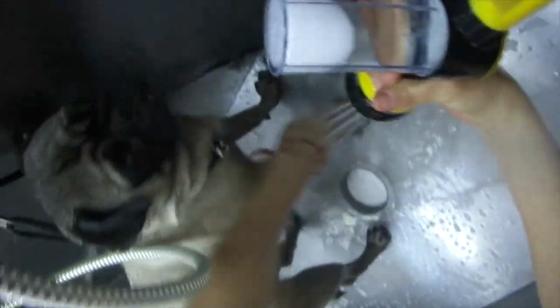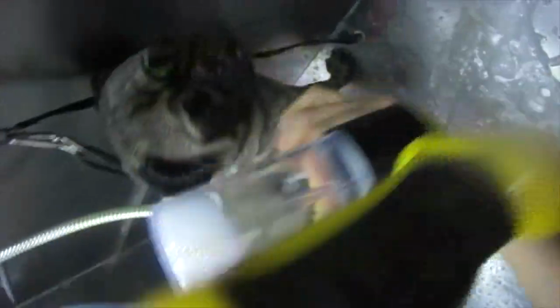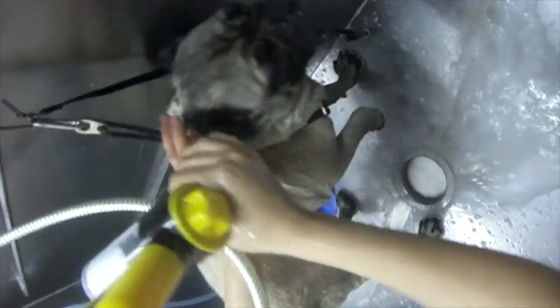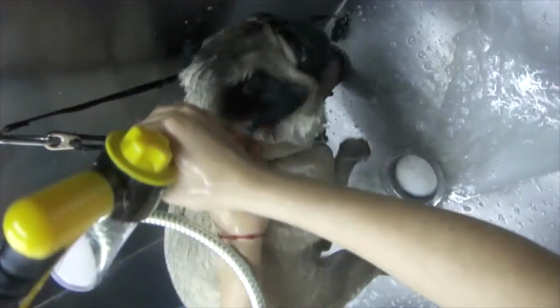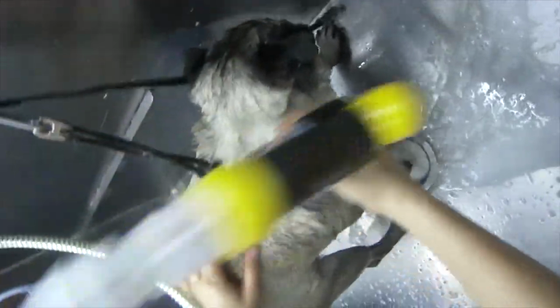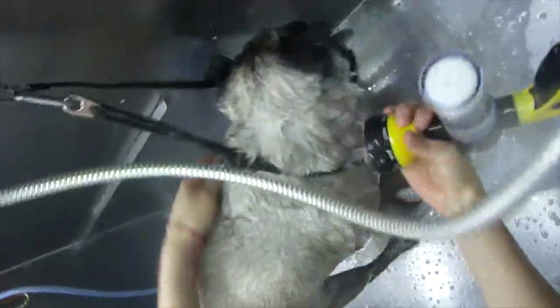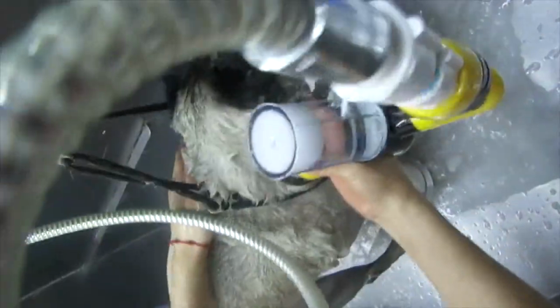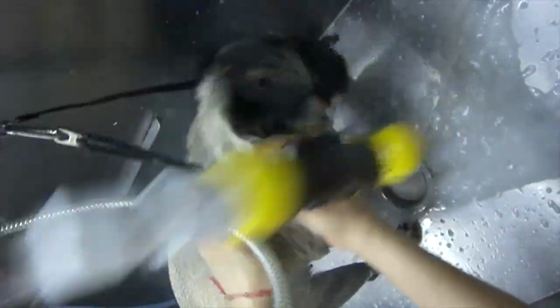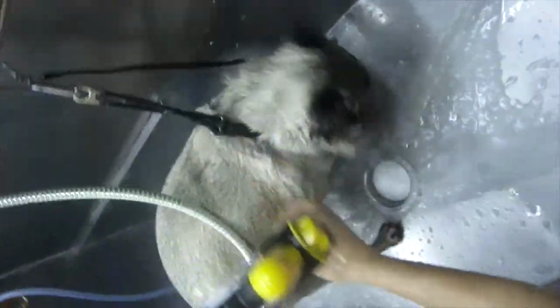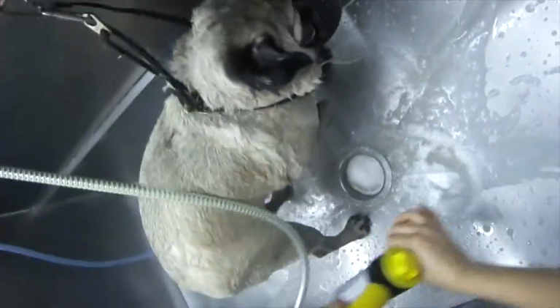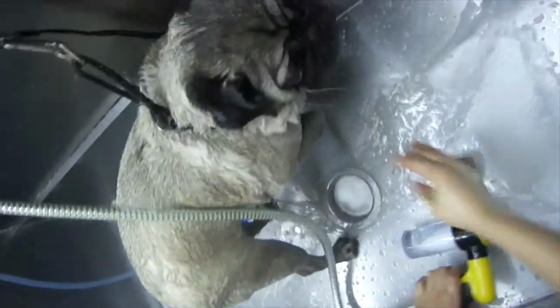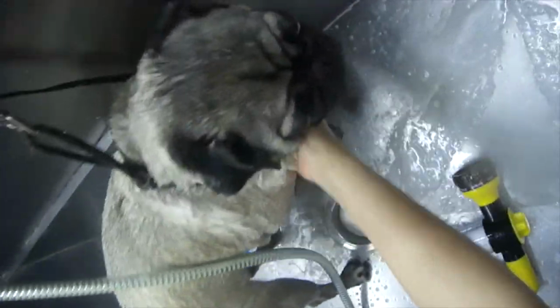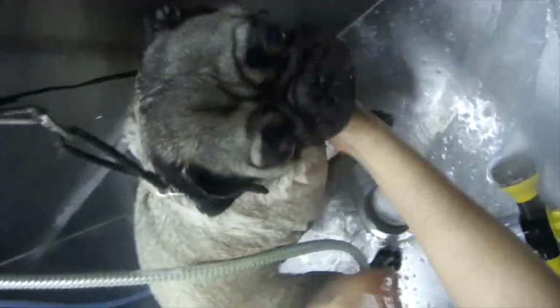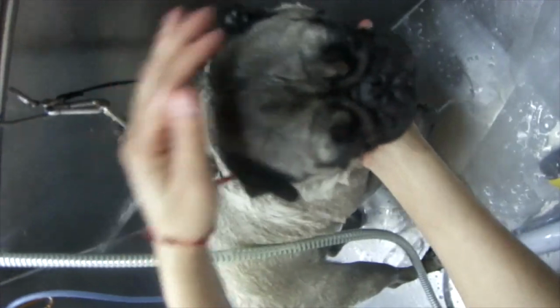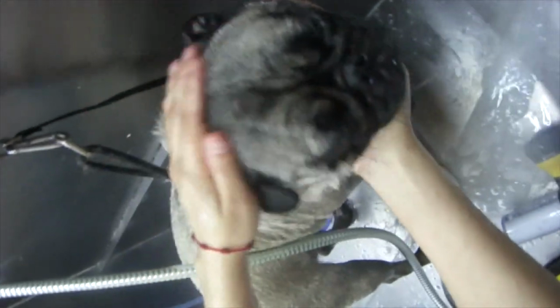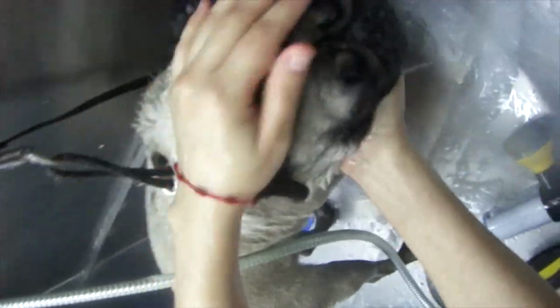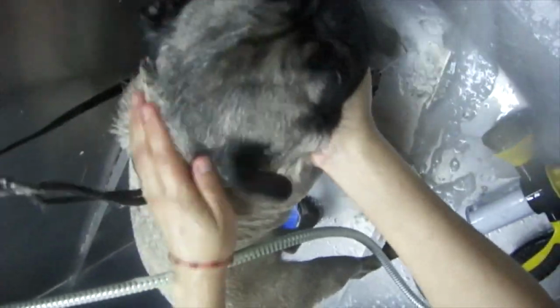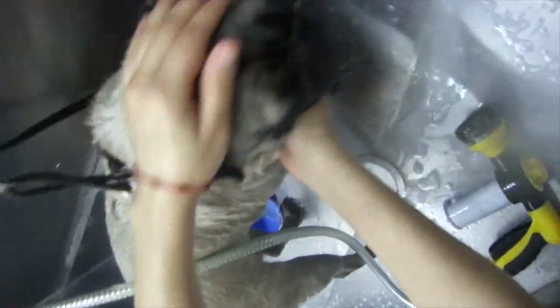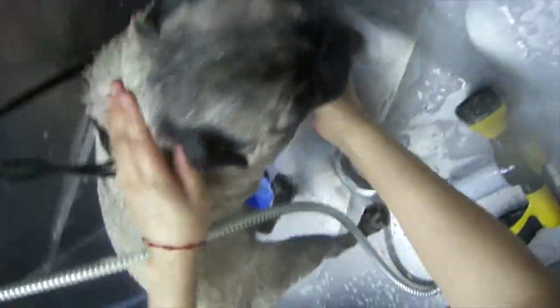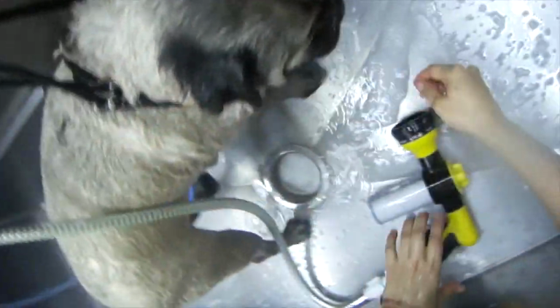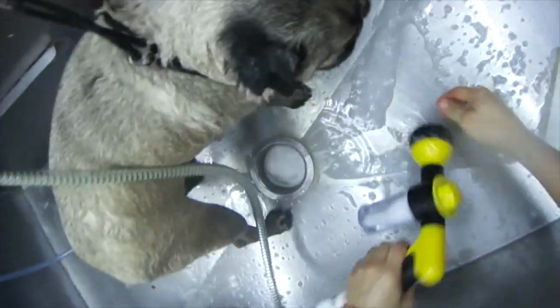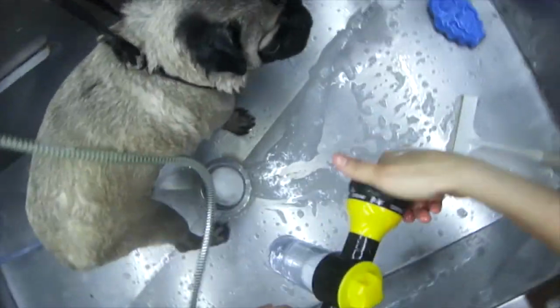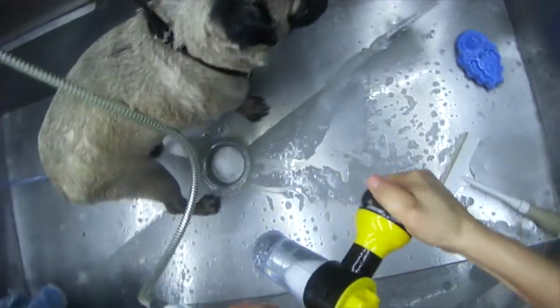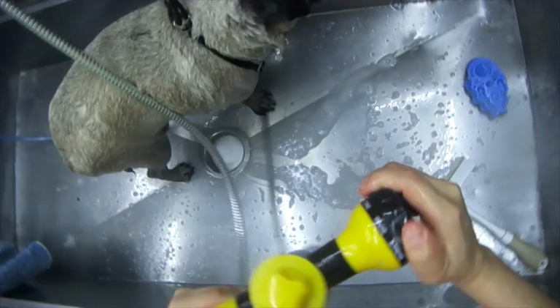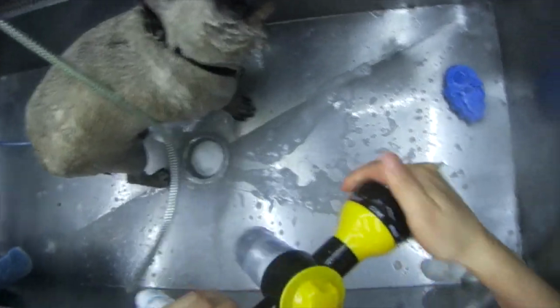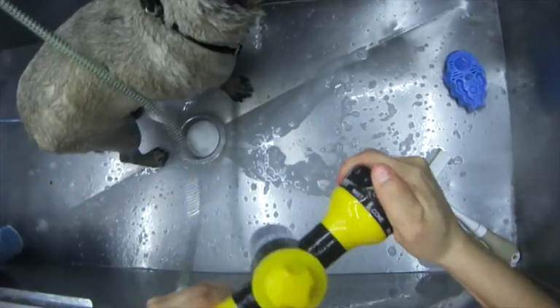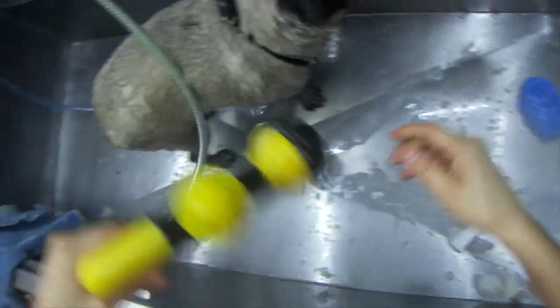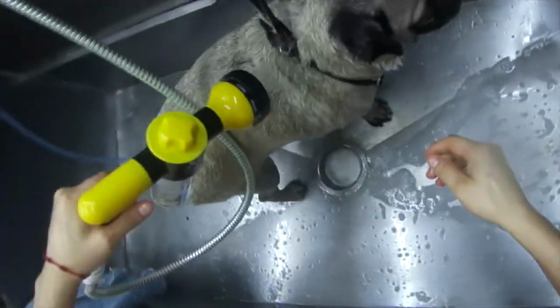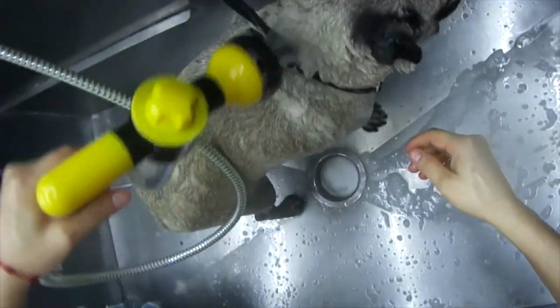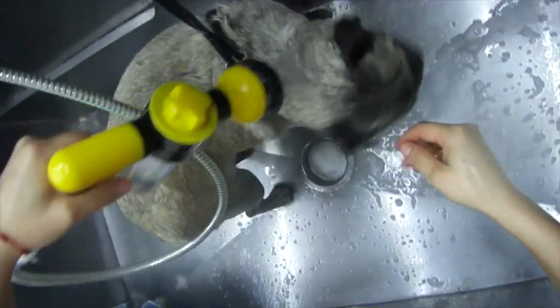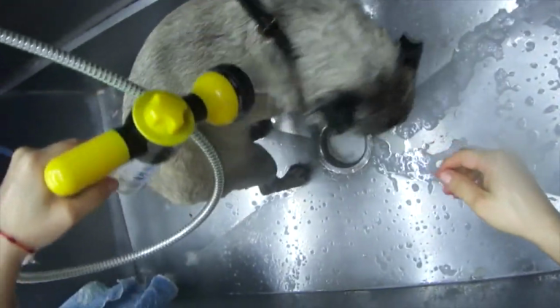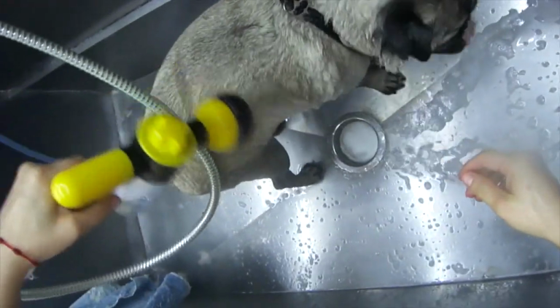What I like to do is bathe the body as I usually would, normally, but on the face I will actually take a towel or a rag — whatever you have — and bathe that separately.